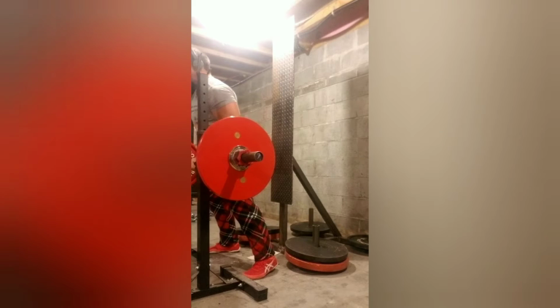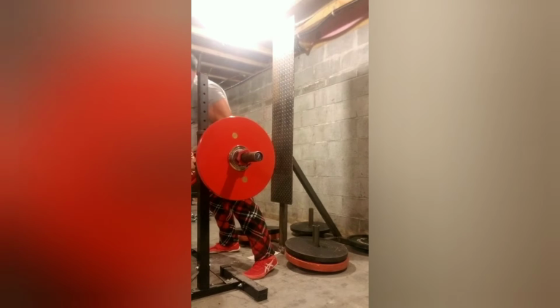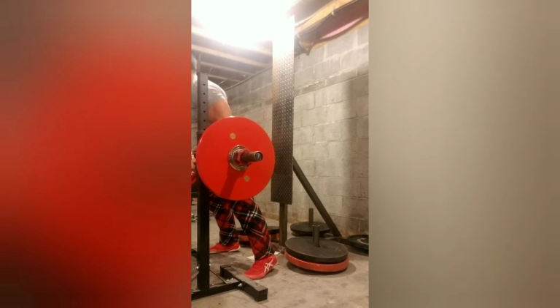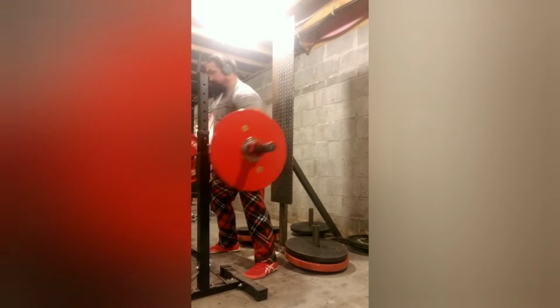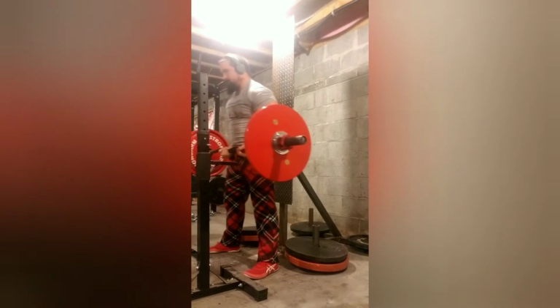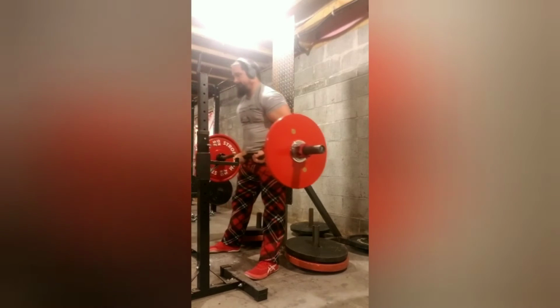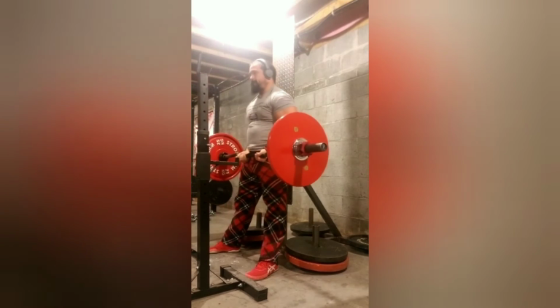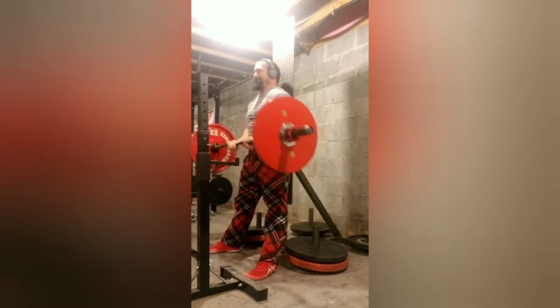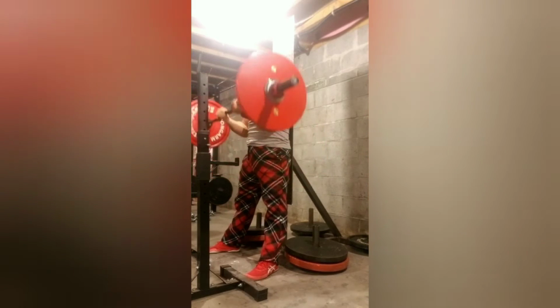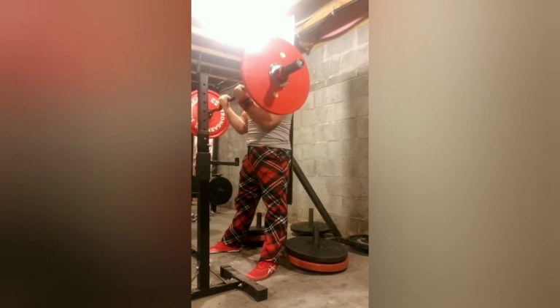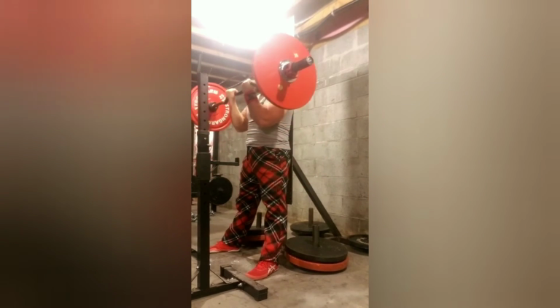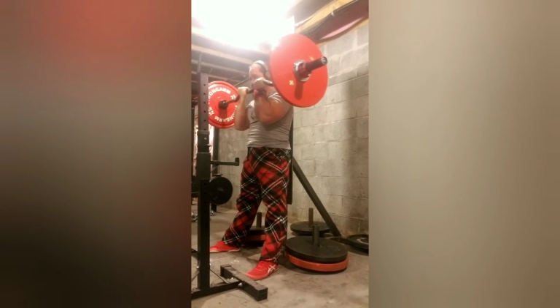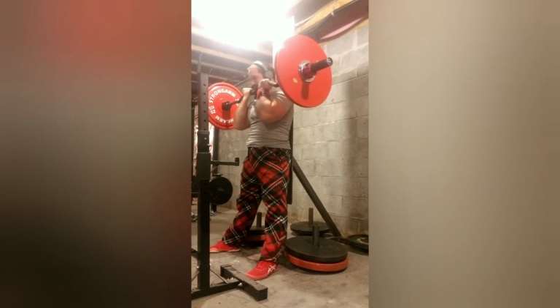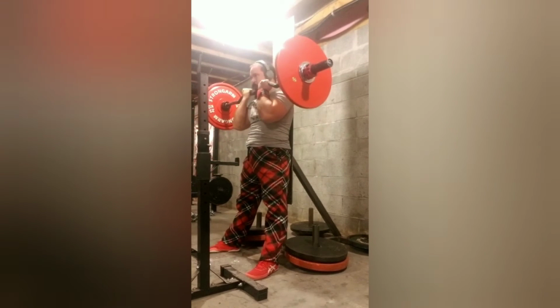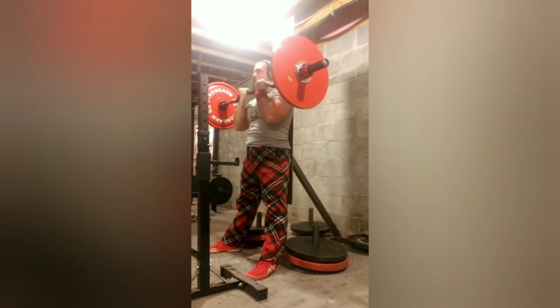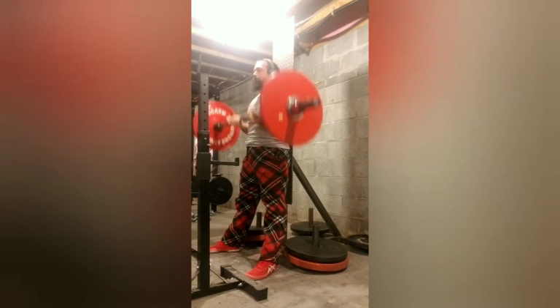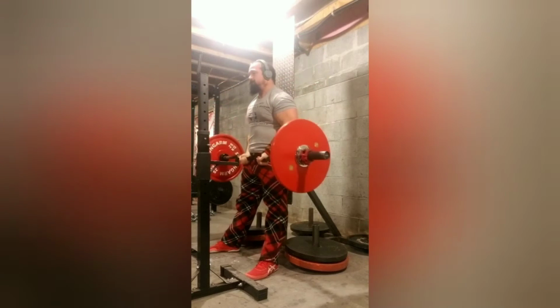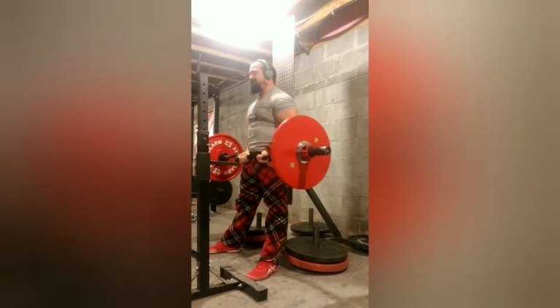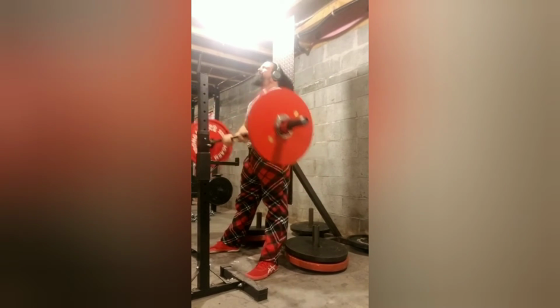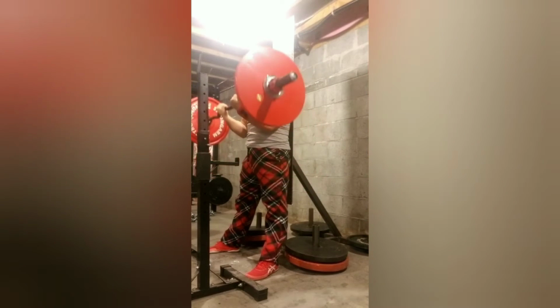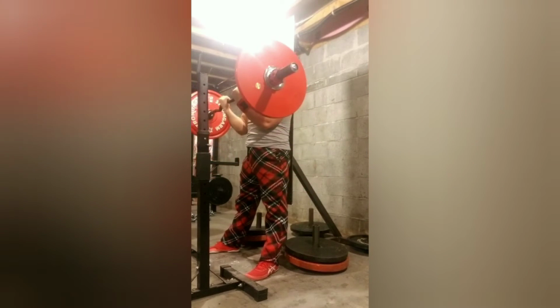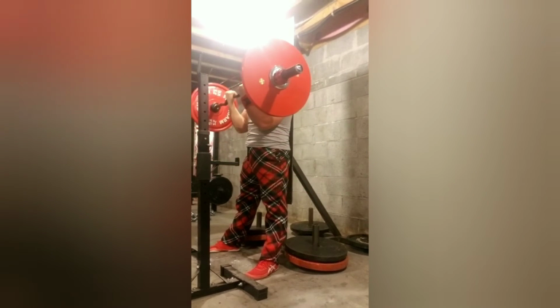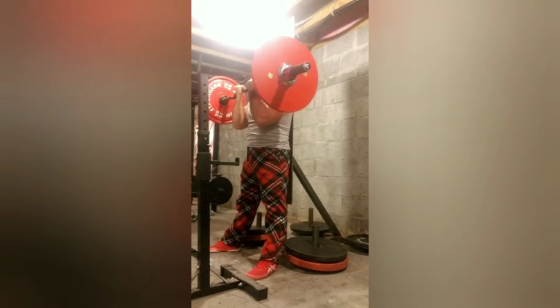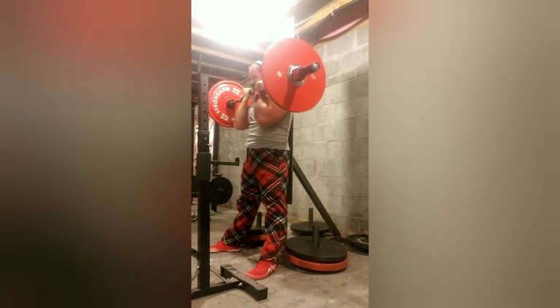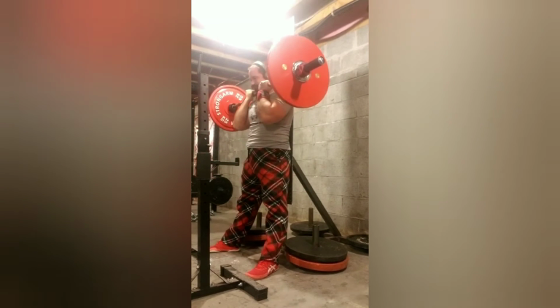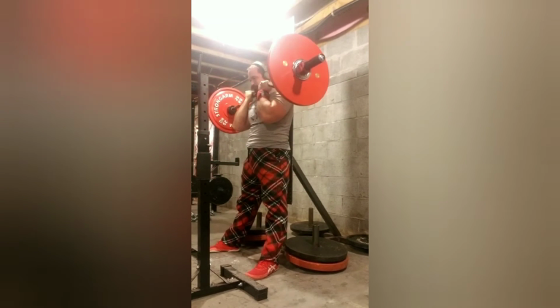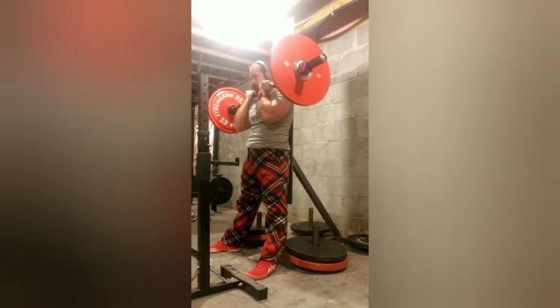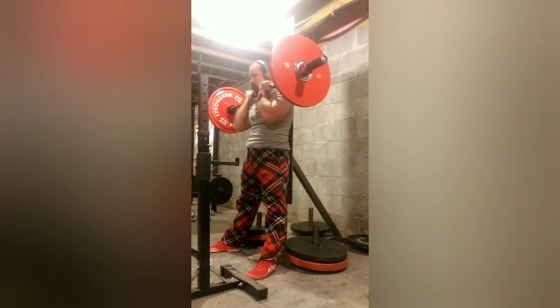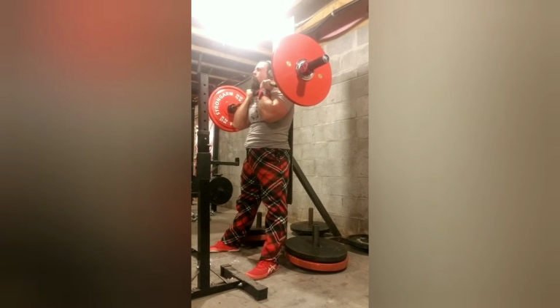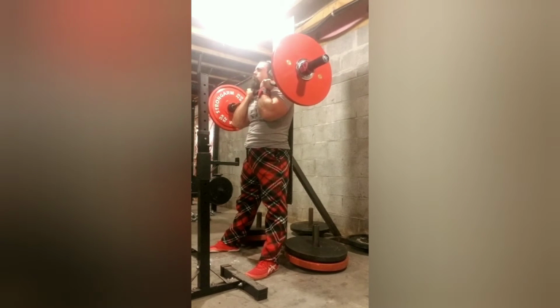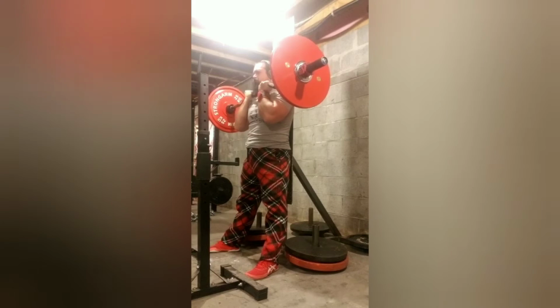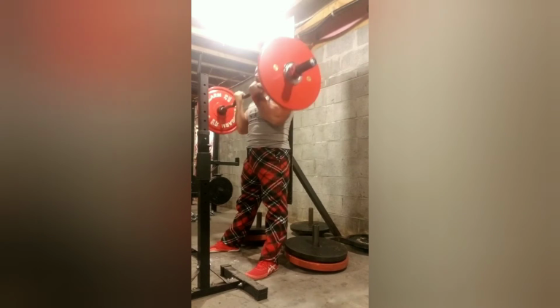Decided to do a little joker set. This is 146.6 and I got 2. My best double I've got before was 148.8 — it would have been a PR if I could have got it for 3.